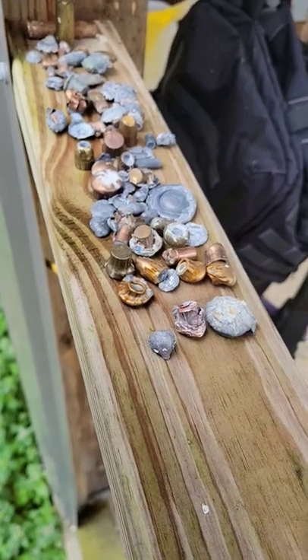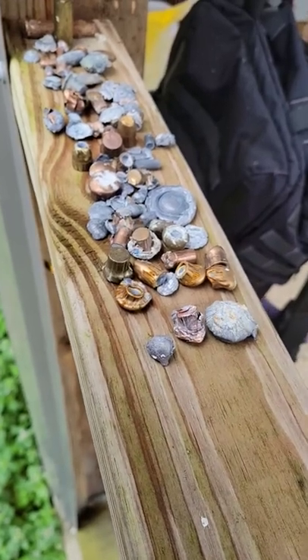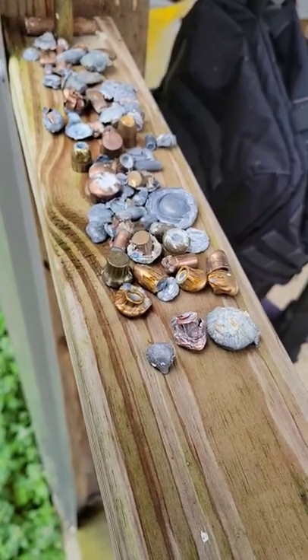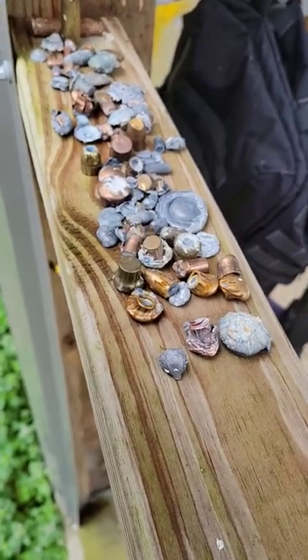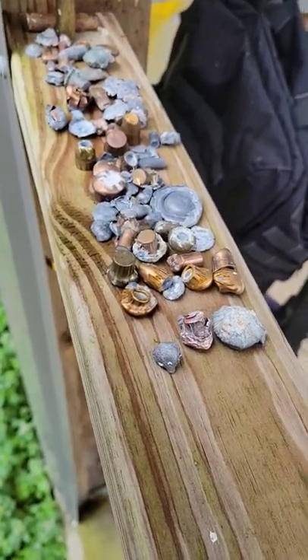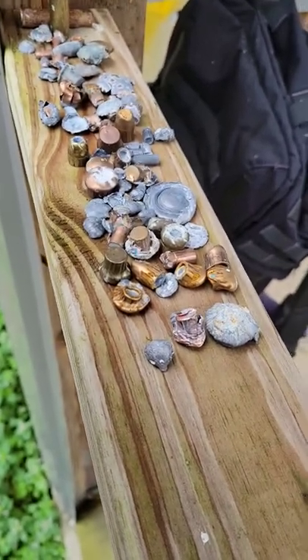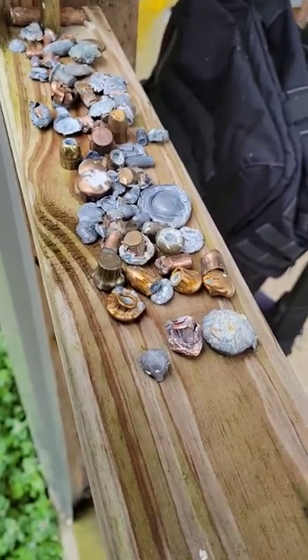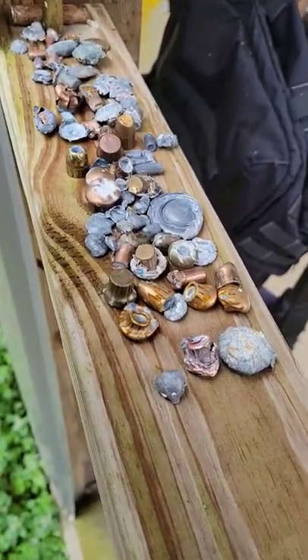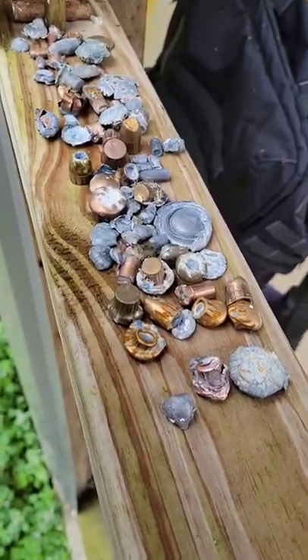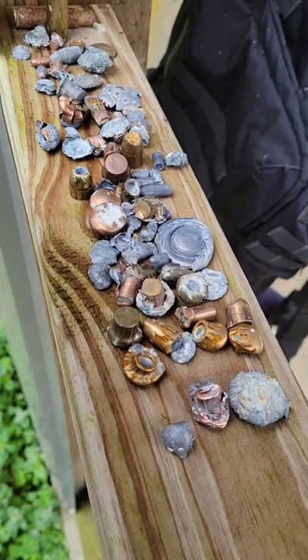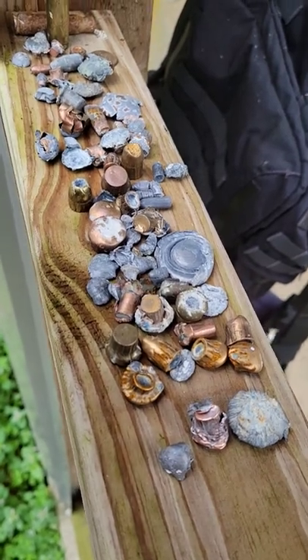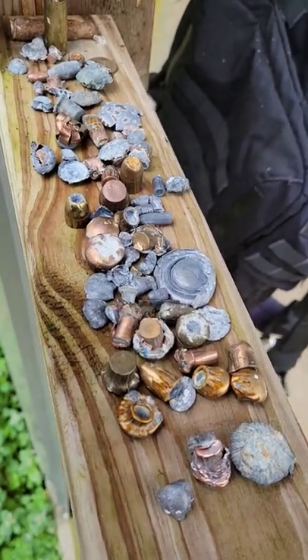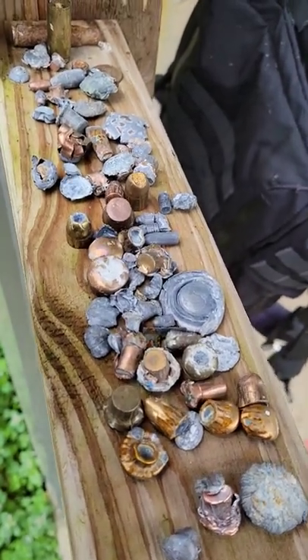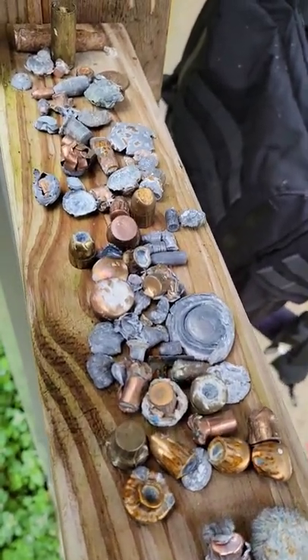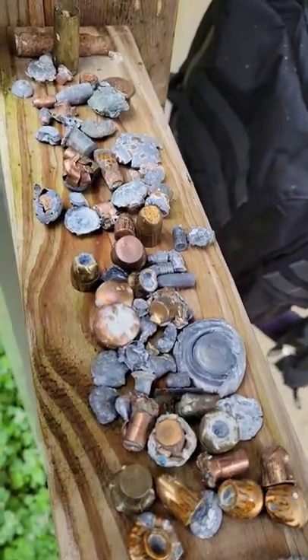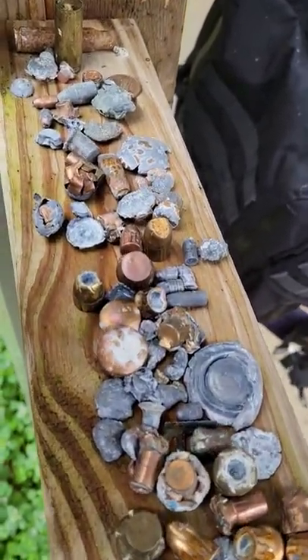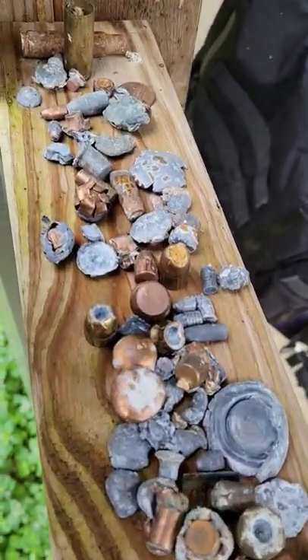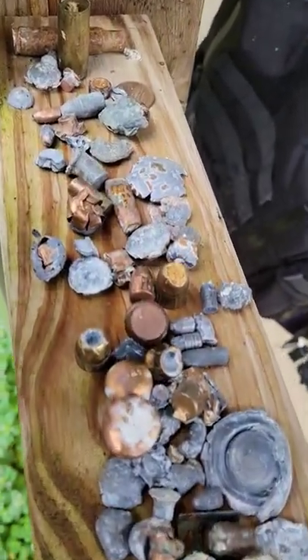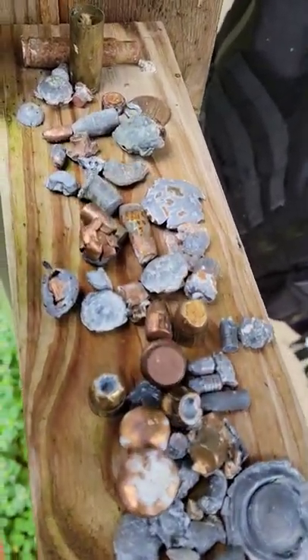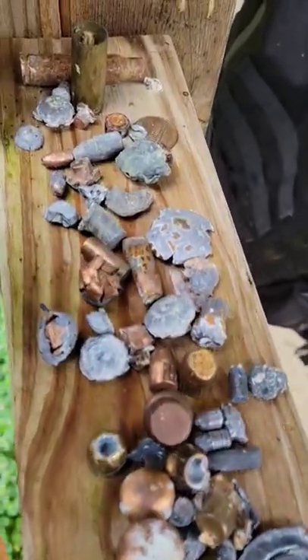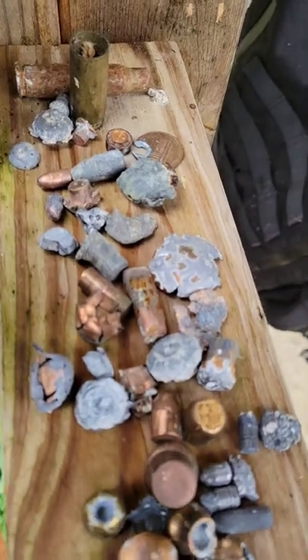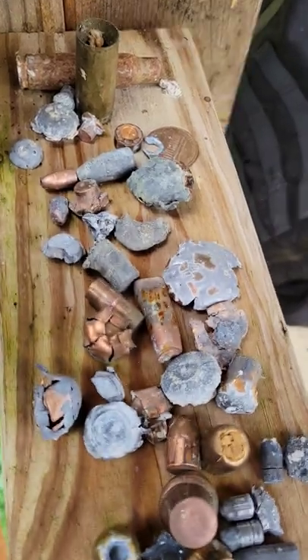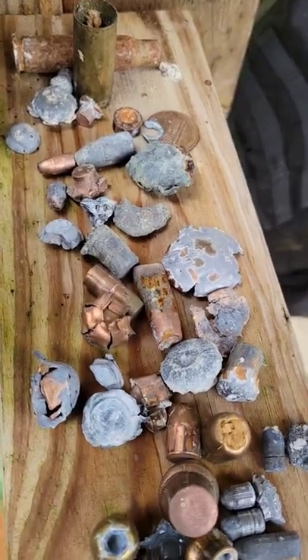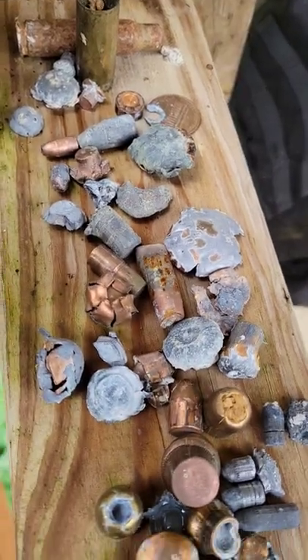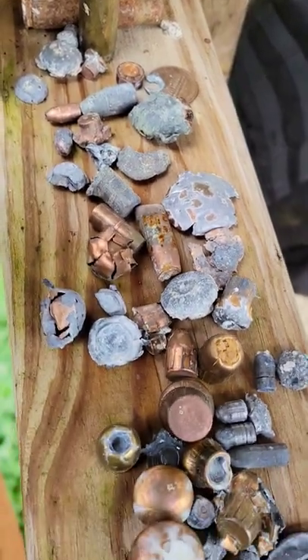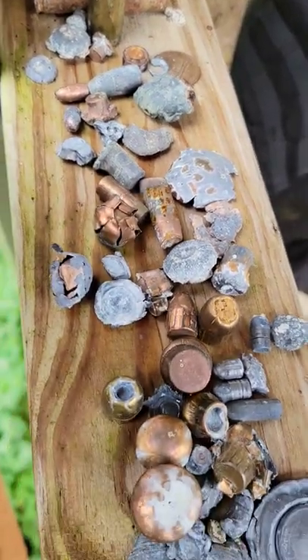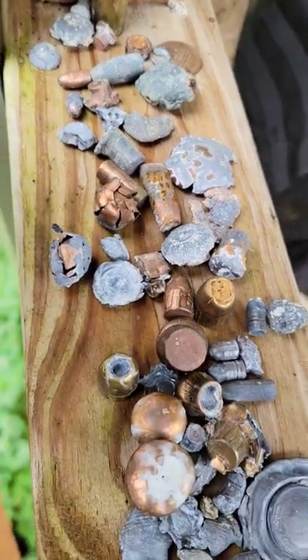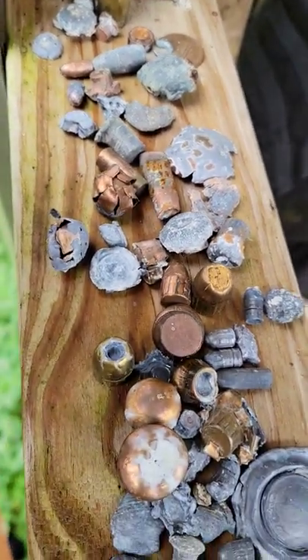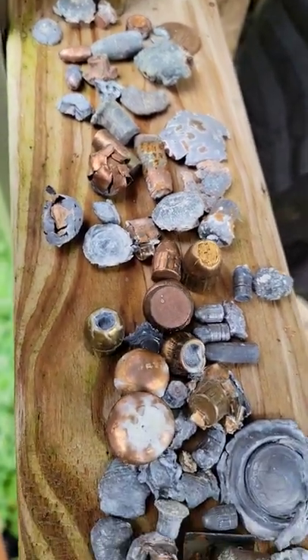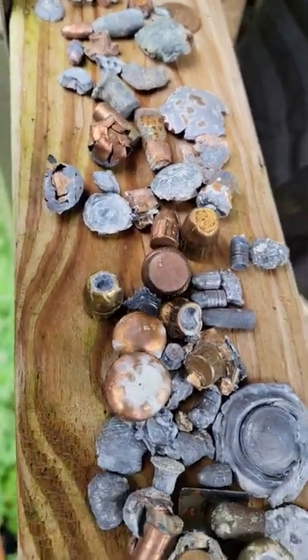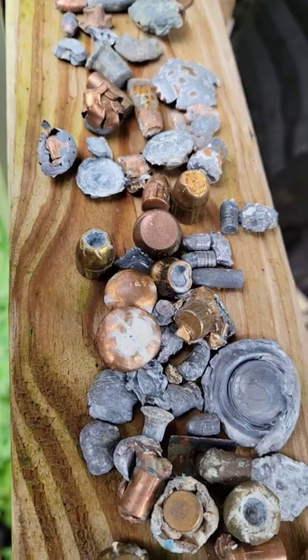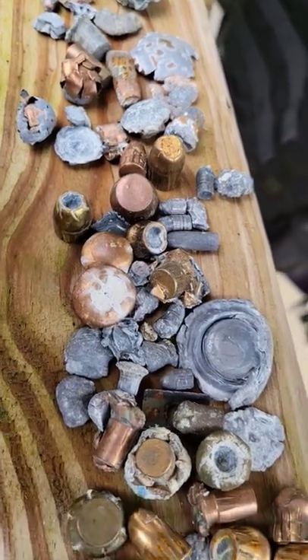Out here at the range today, just thought I'd show y'all part of my collection of all the blue lots we've caught out here at the range. This is just a small, small sample, but it's kind of fun to collect them.